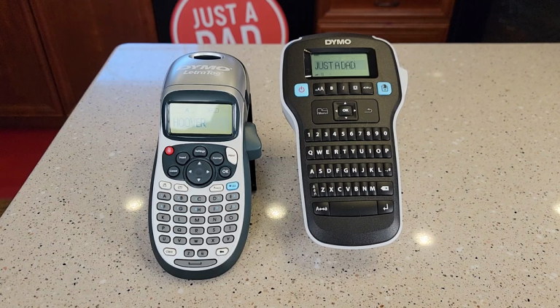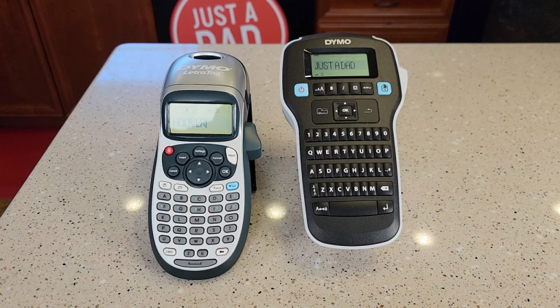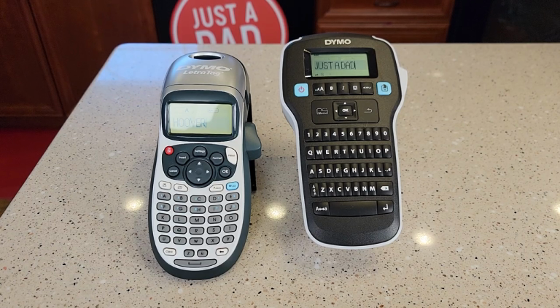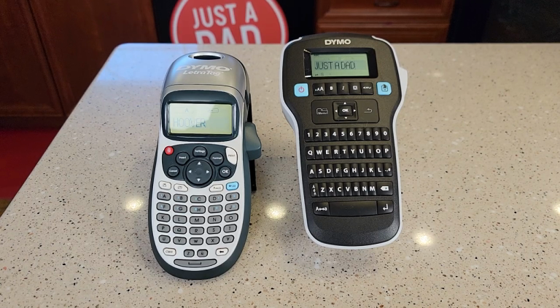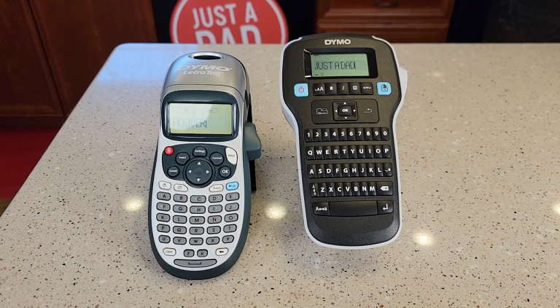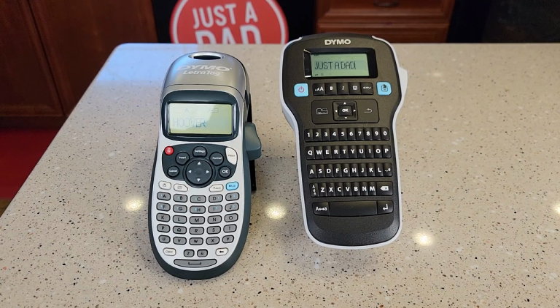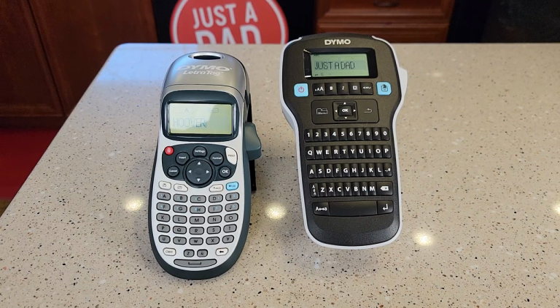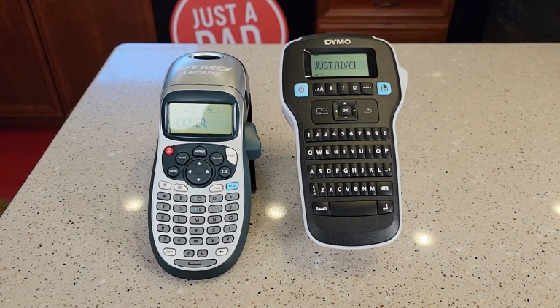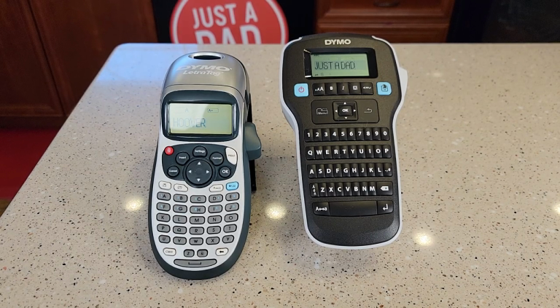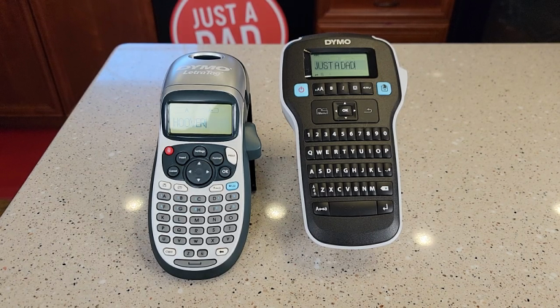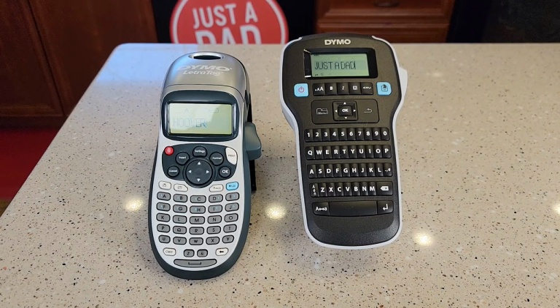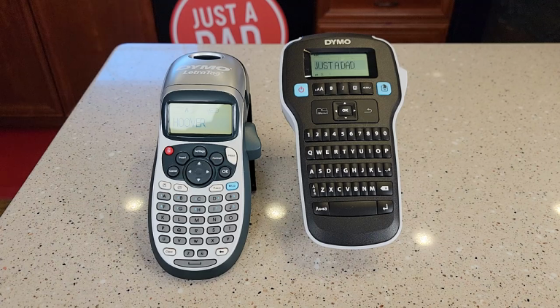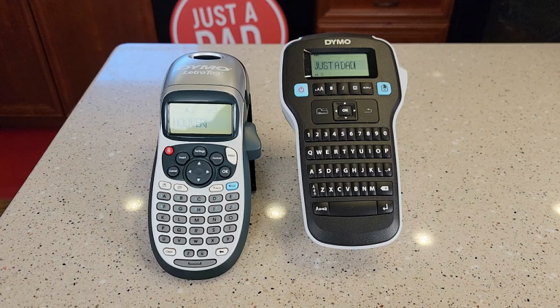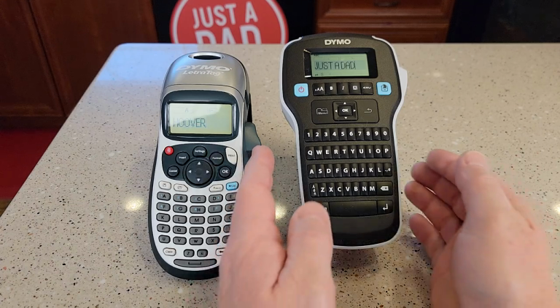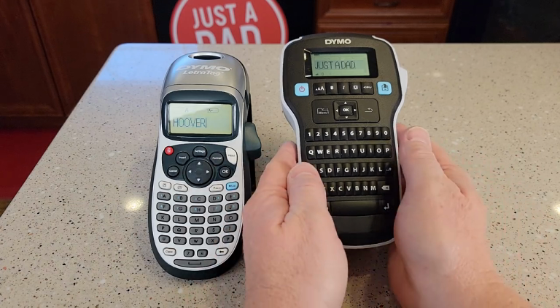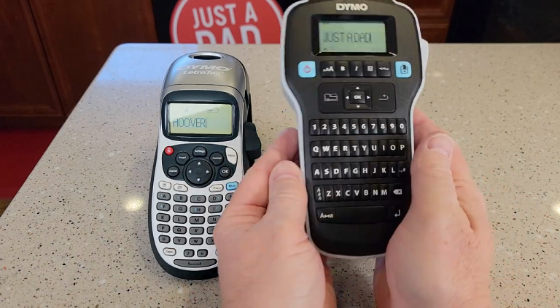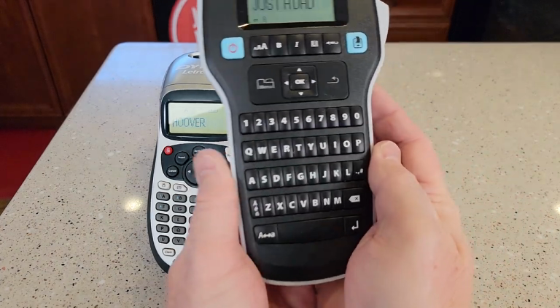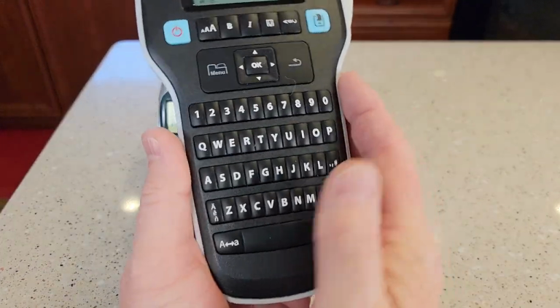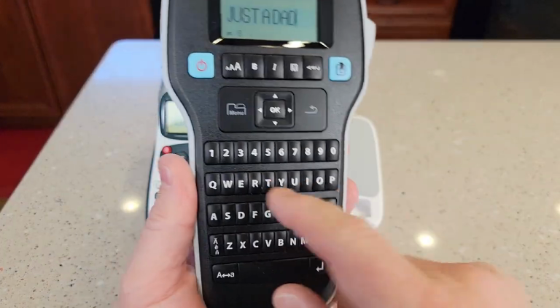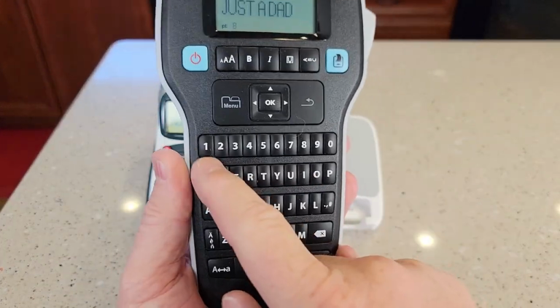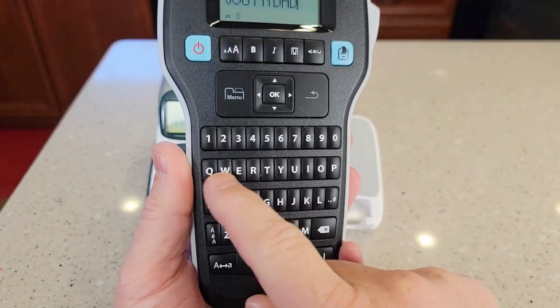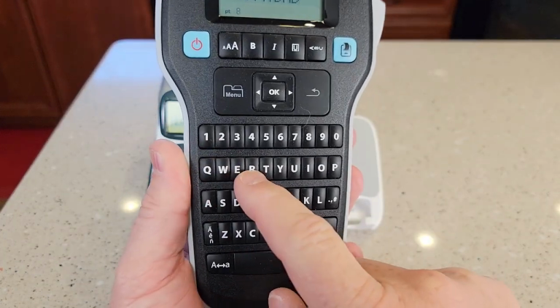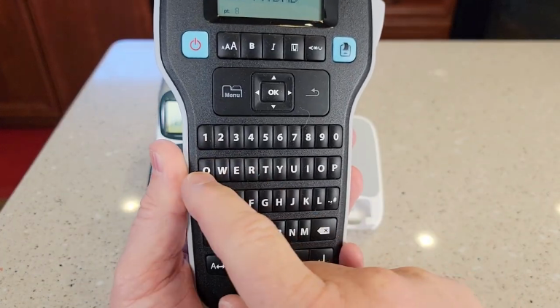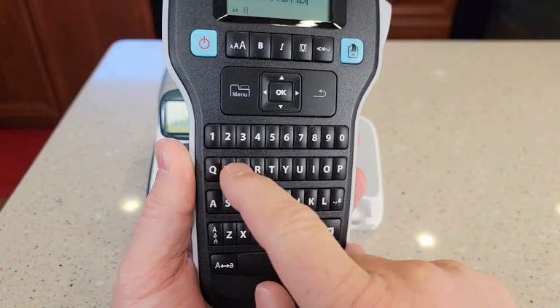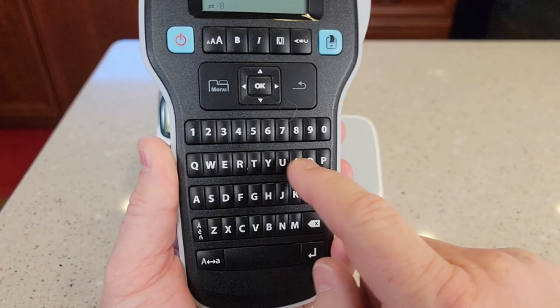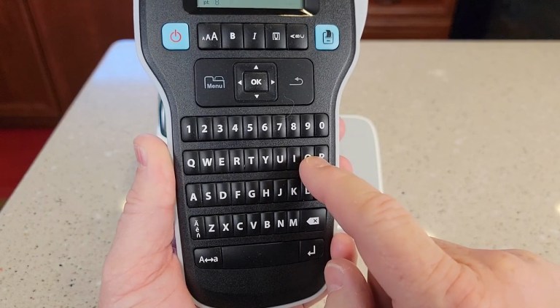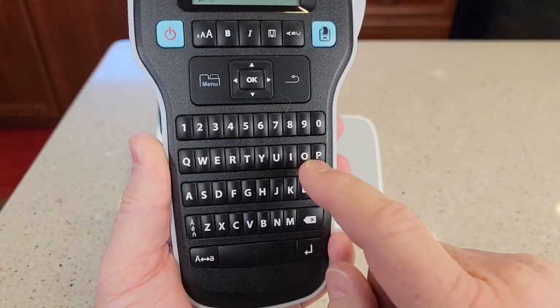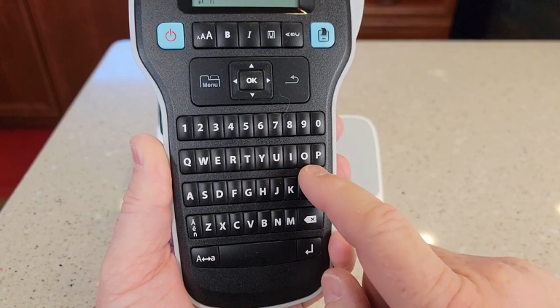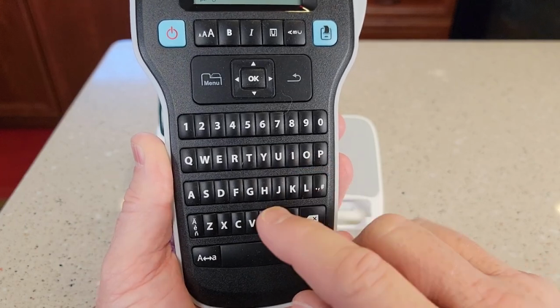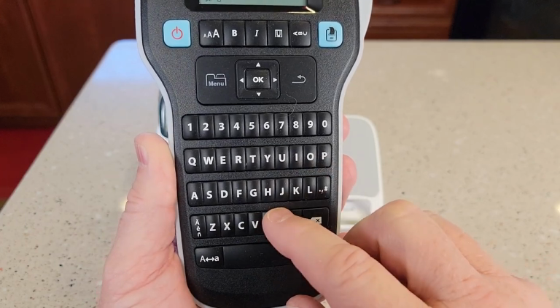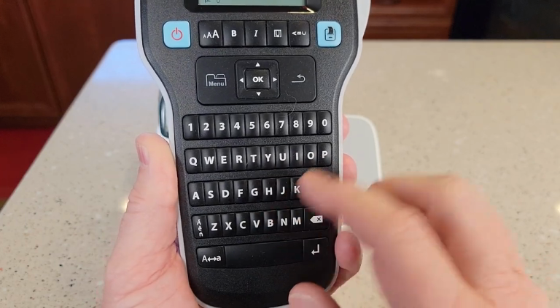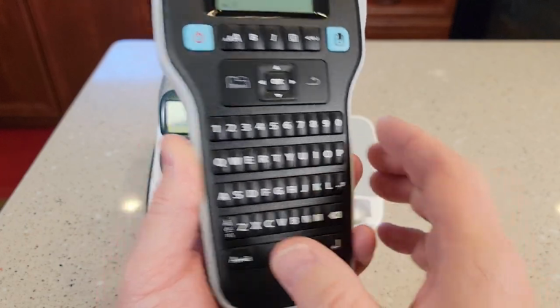Hello everyone, this is Just a Dad. Today I'm going to do a comparison between these two Dynamo label makers. I really like this one on the right — it's got a QWERTY keyboard, so the letters are kind of in a line like you would see on a typewriter.